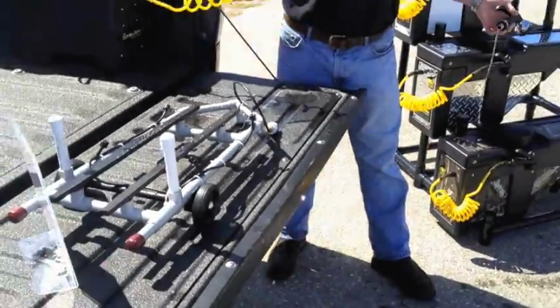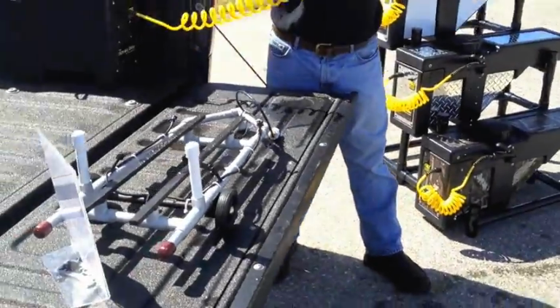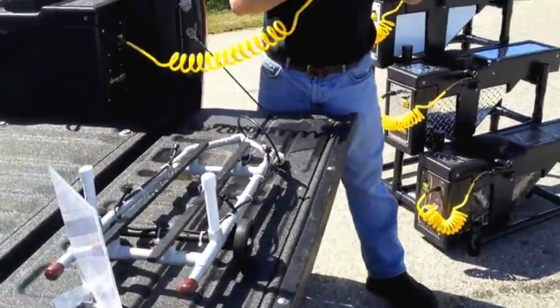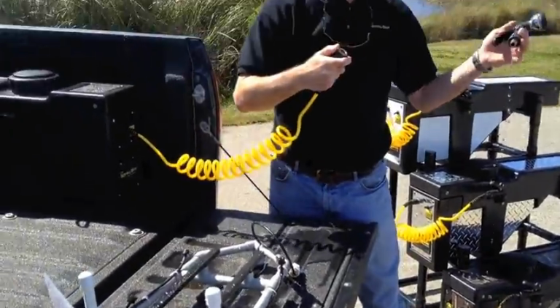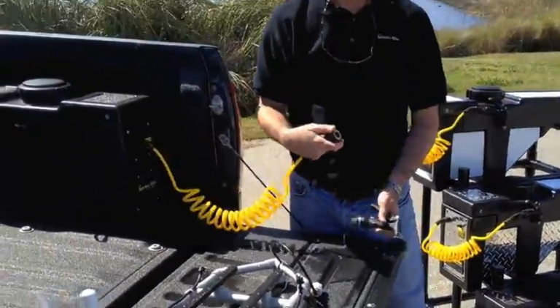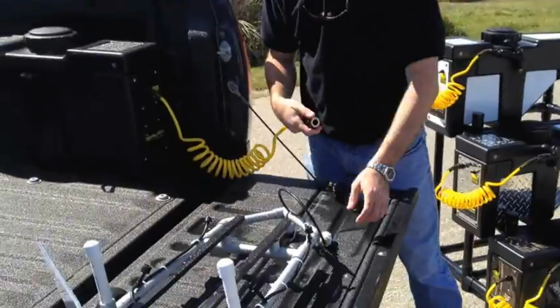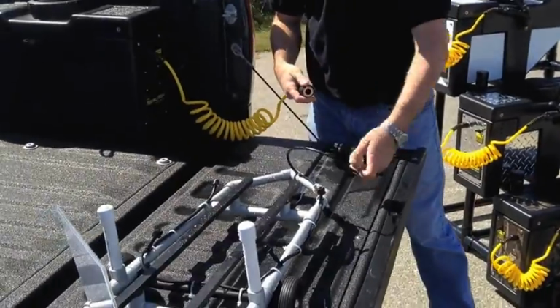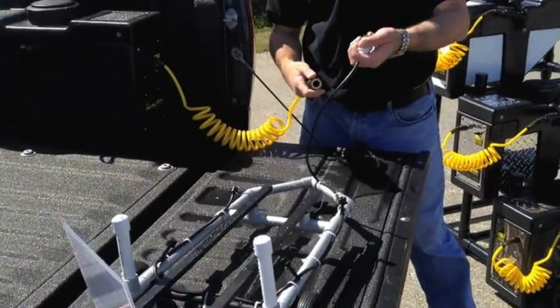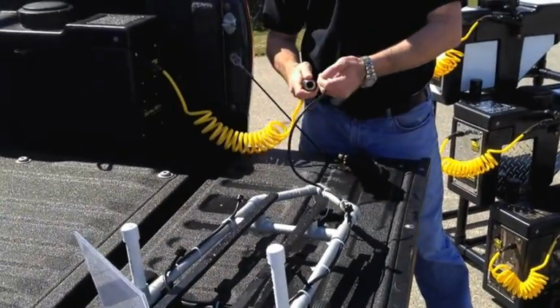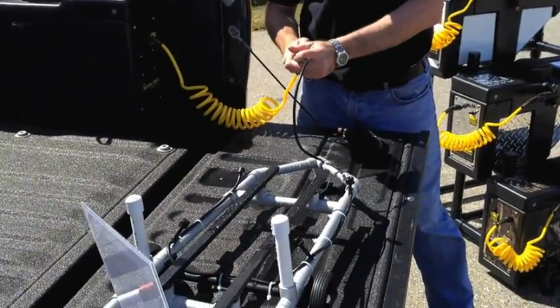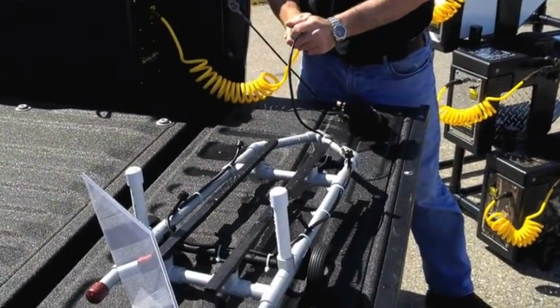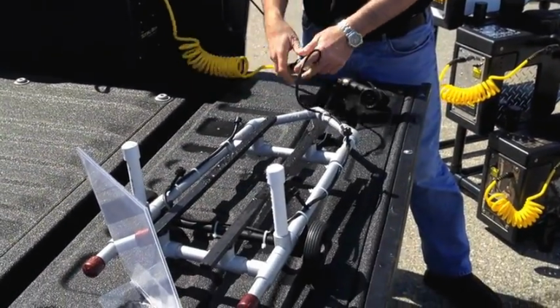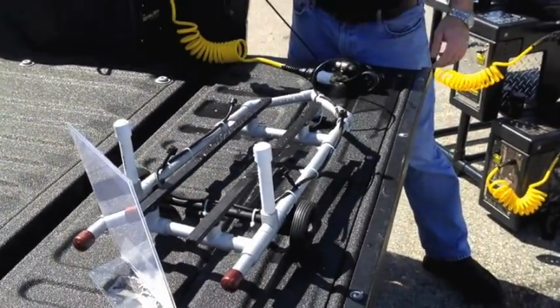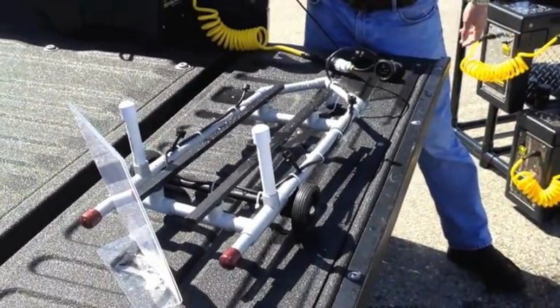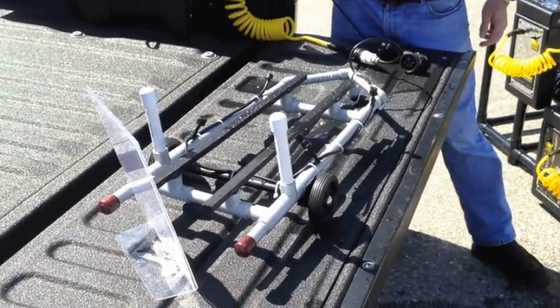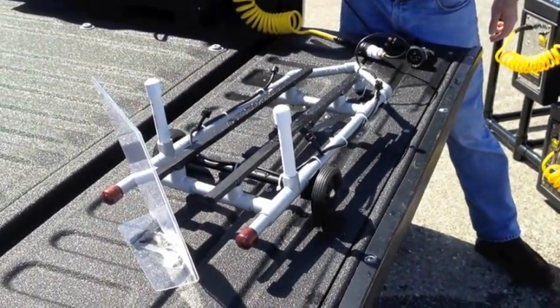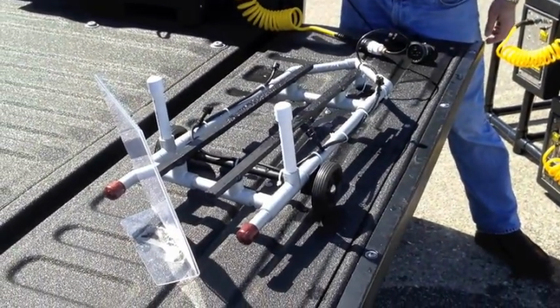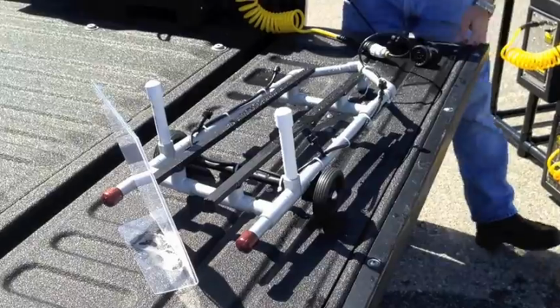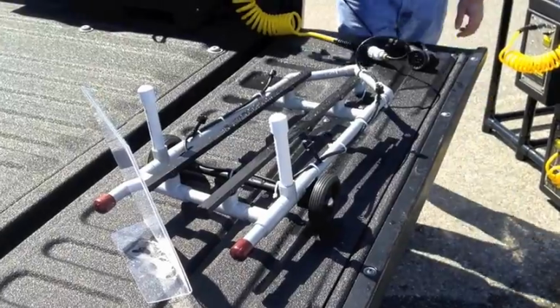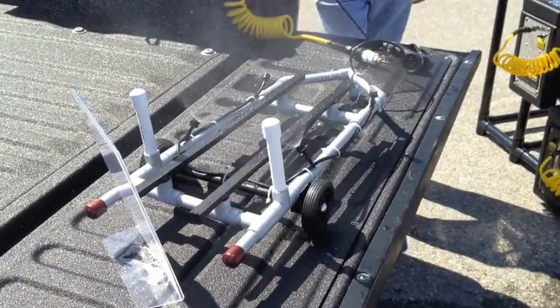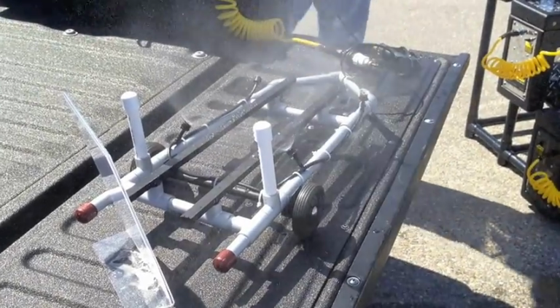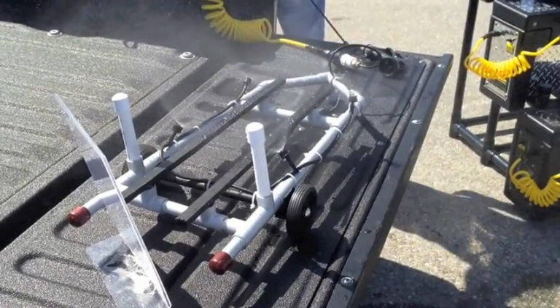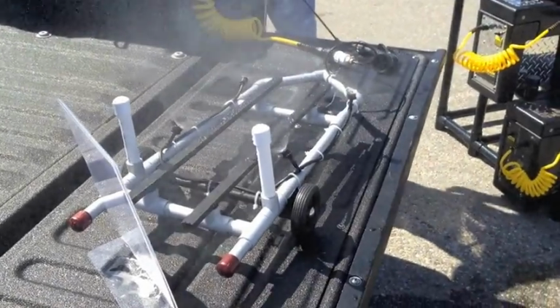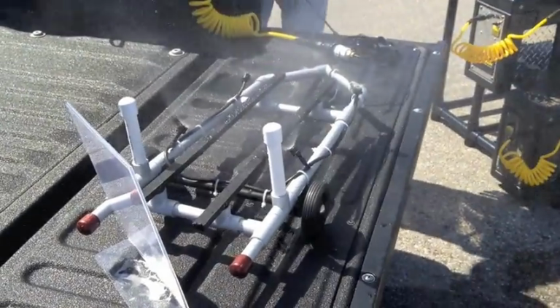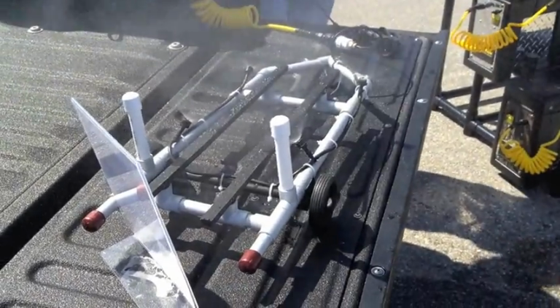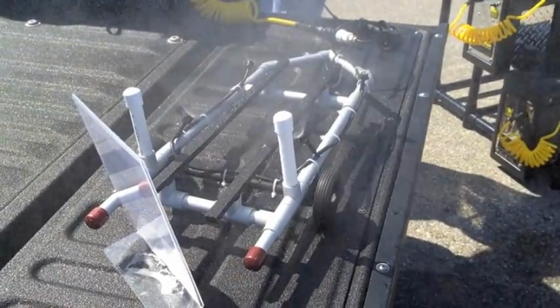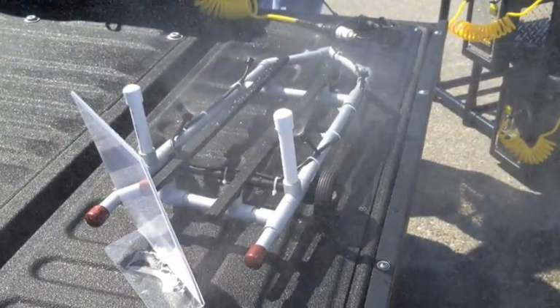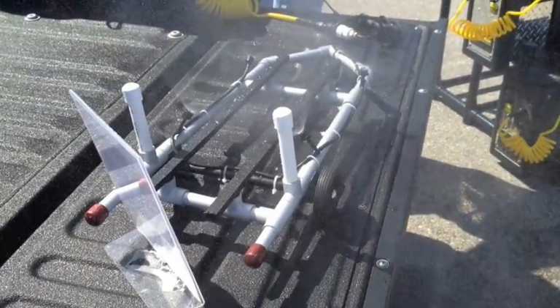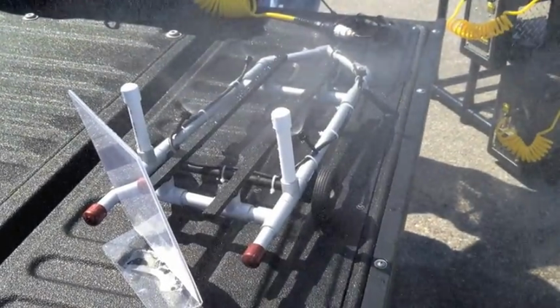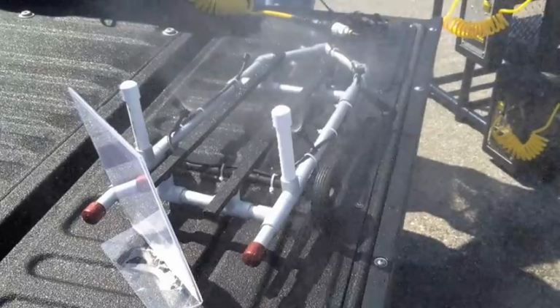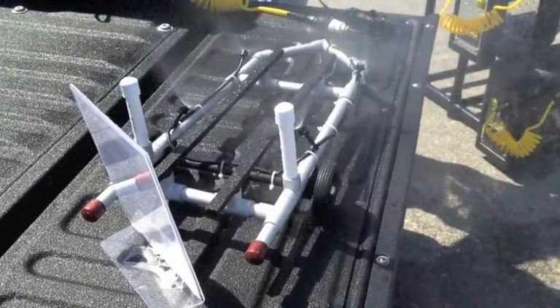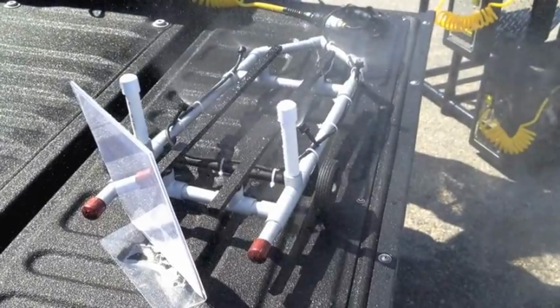Disconnect from garden hose nozzle. Connect into your system. Turn switch on immediately after launching boat. Voila — trailer's being cleaned while you're trying to find a space to park it.